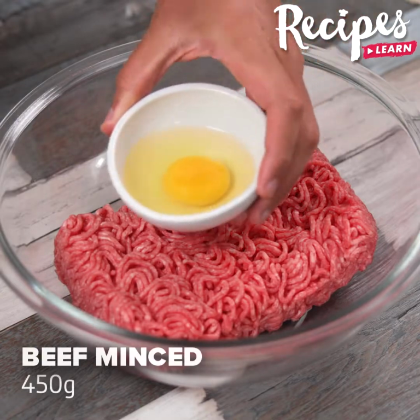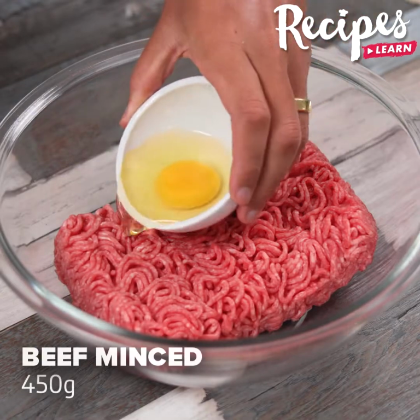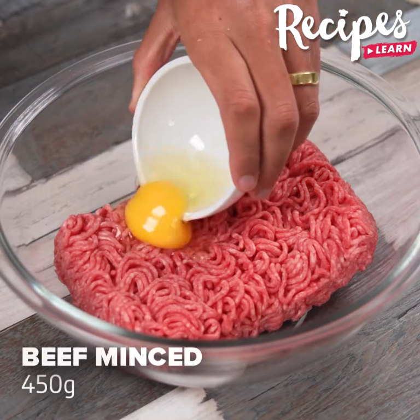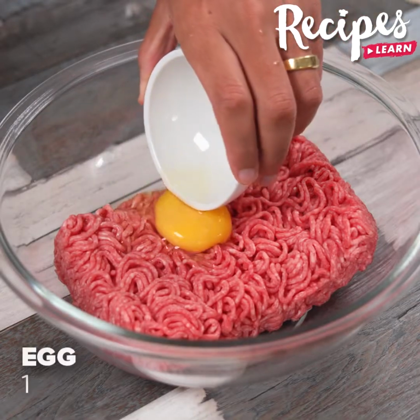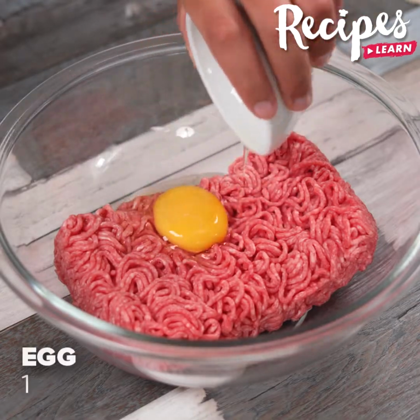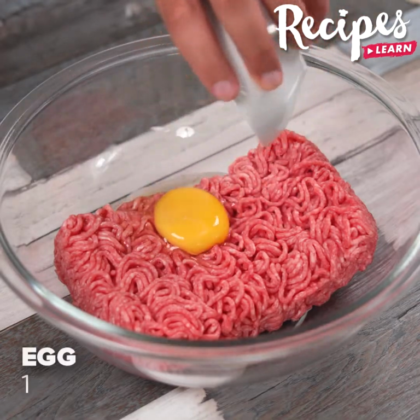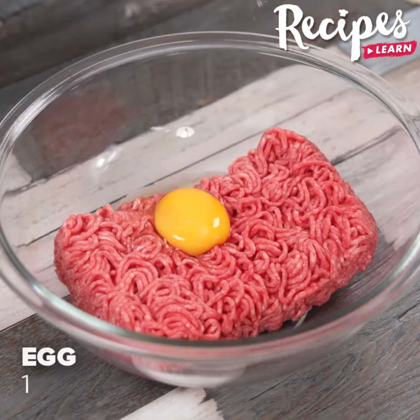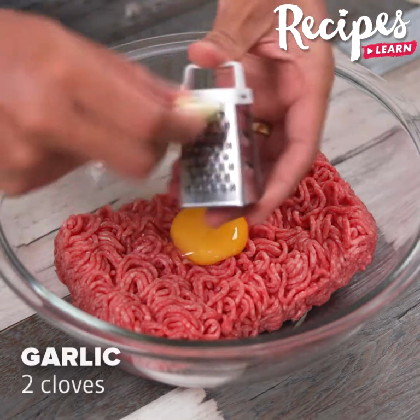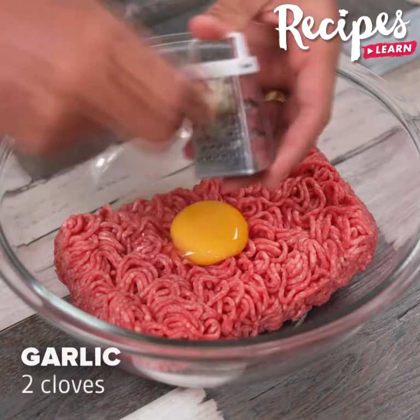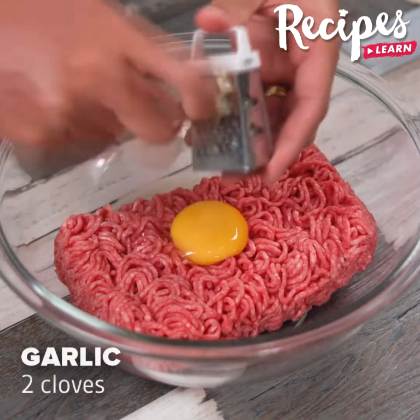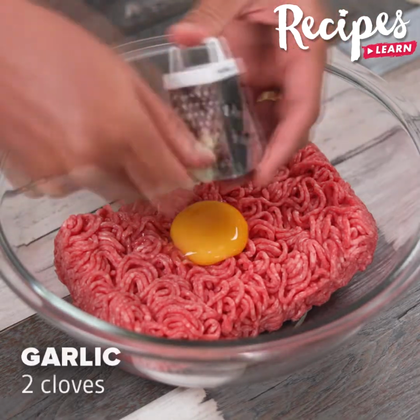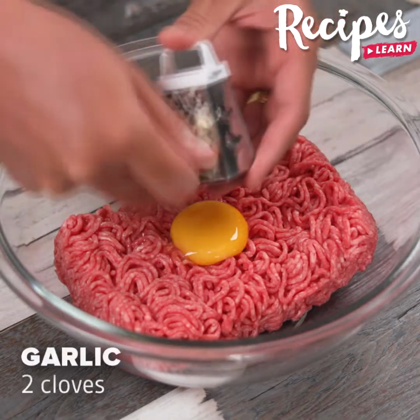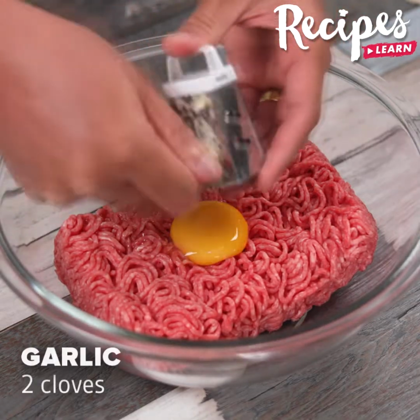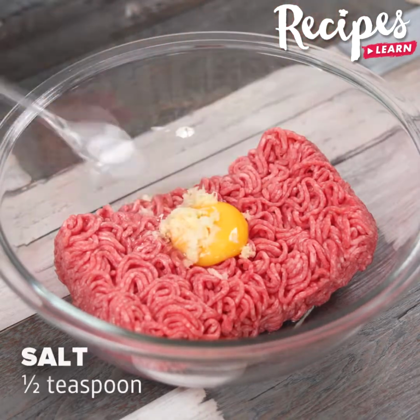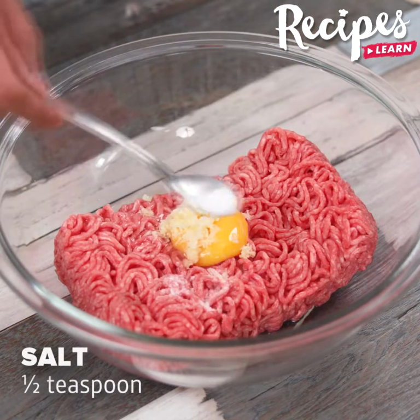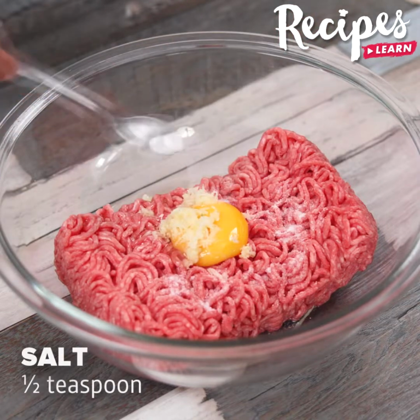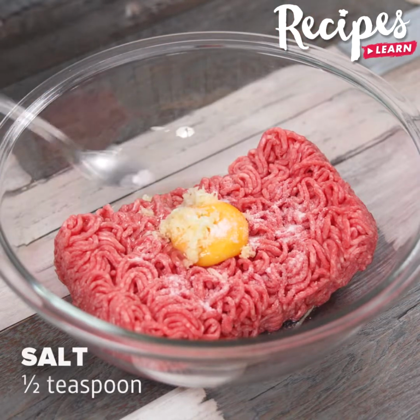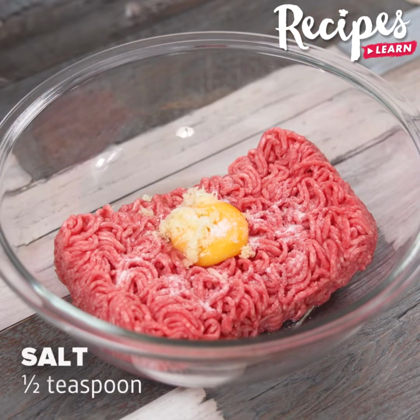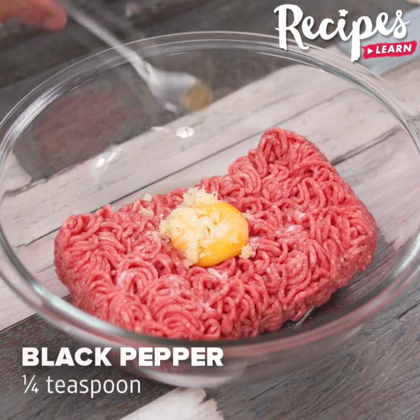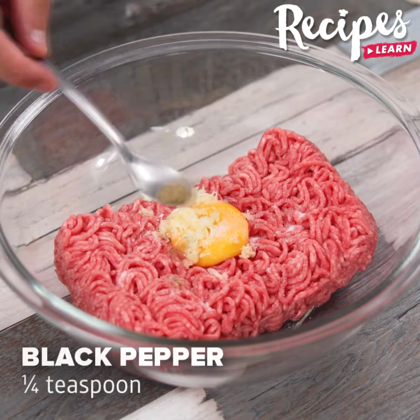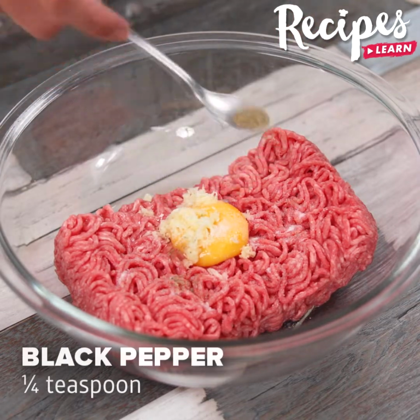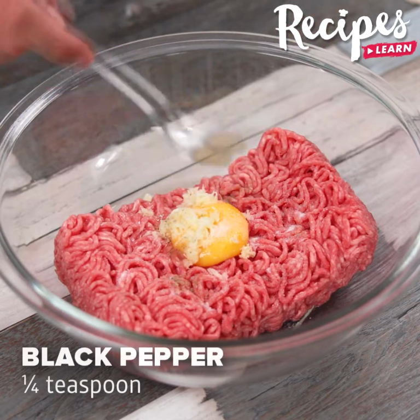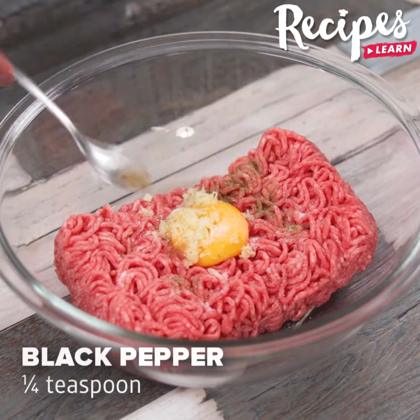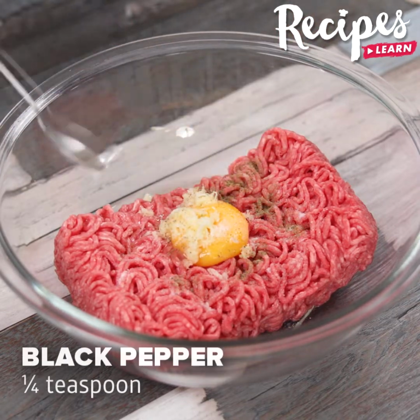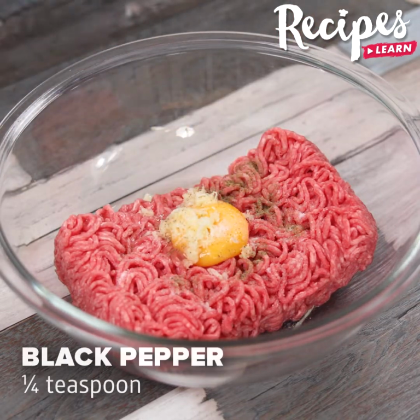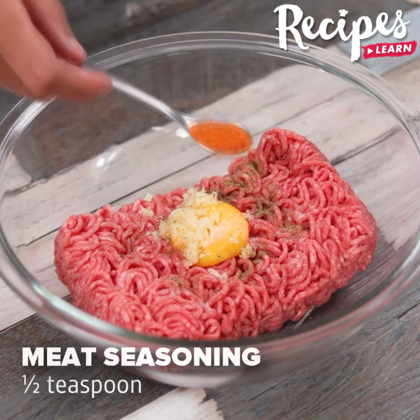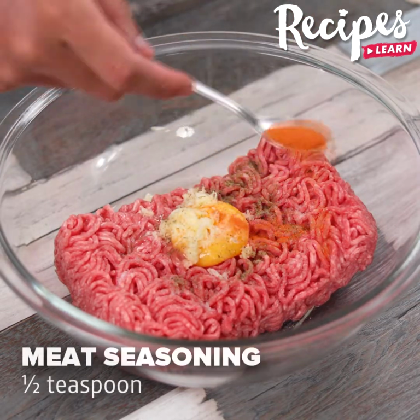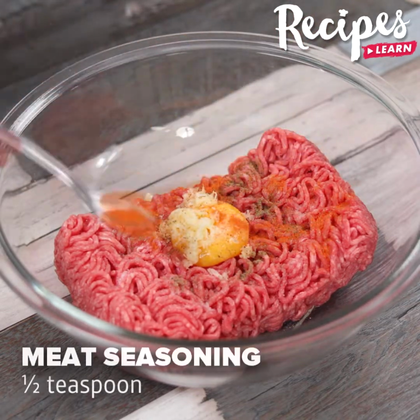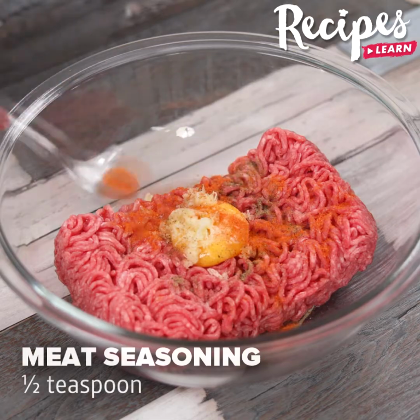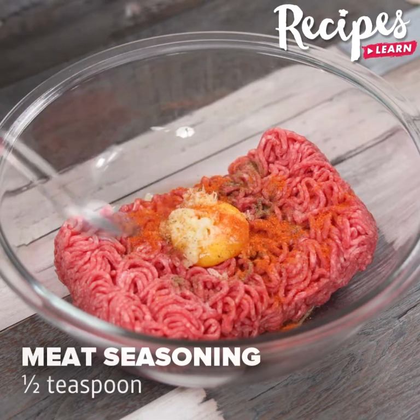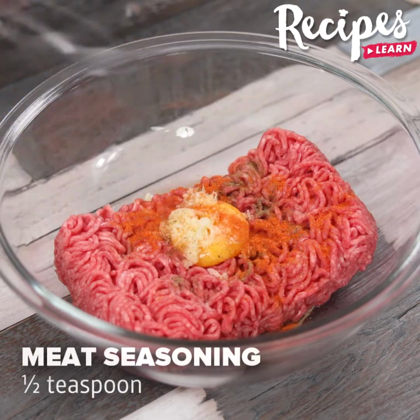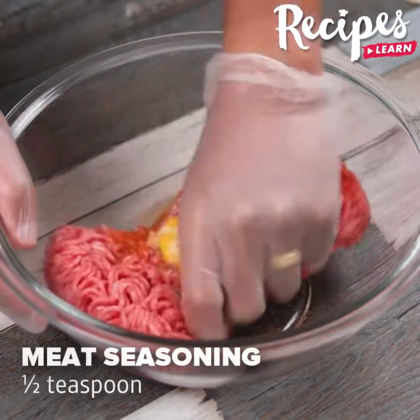Prepare 450 grams of beef mince. Add 1 egg, 2 garlic cloves, half a teaspoon of salt, a quarter teaspoon of black pepper, half a teaspoon of beef seasoning, and stir to combine.